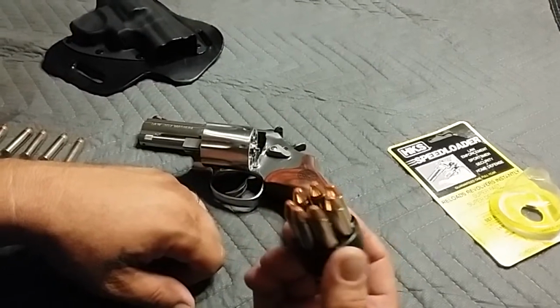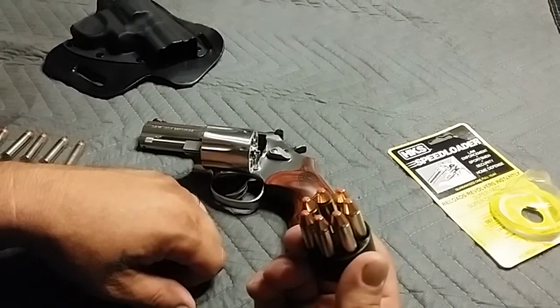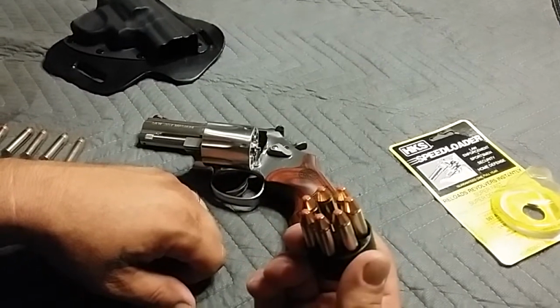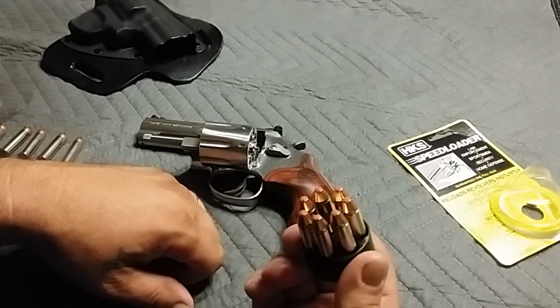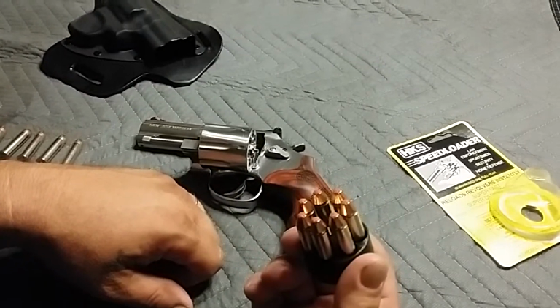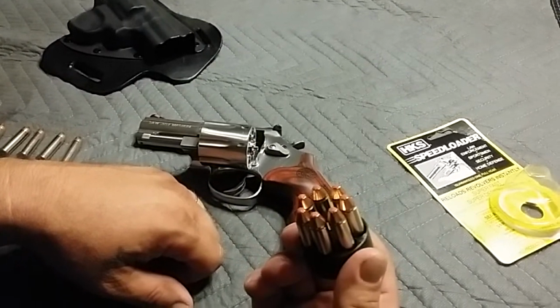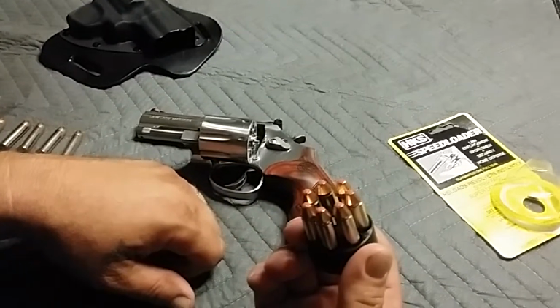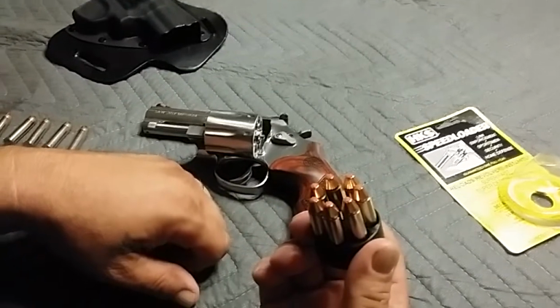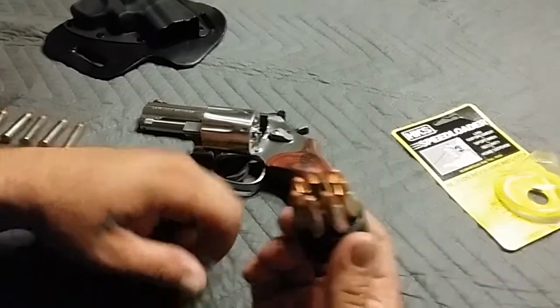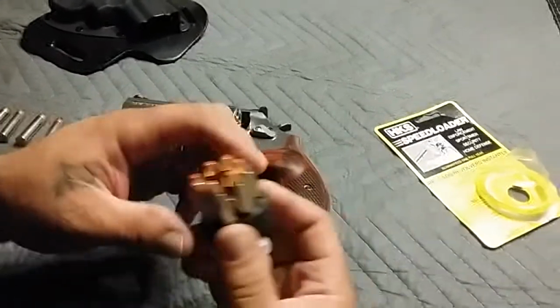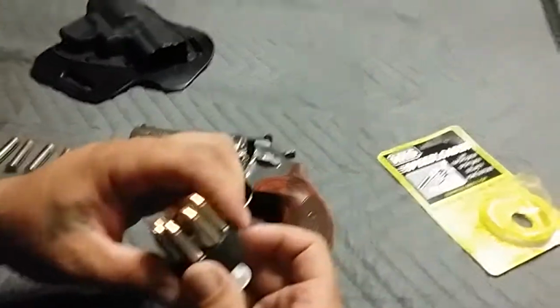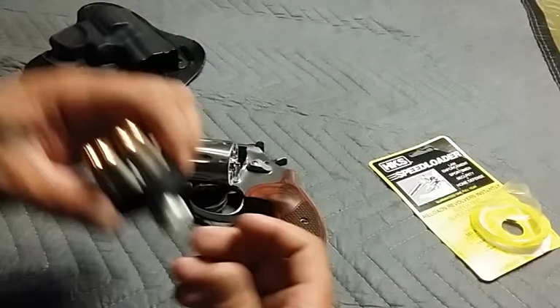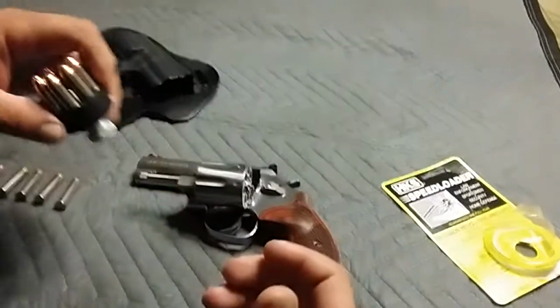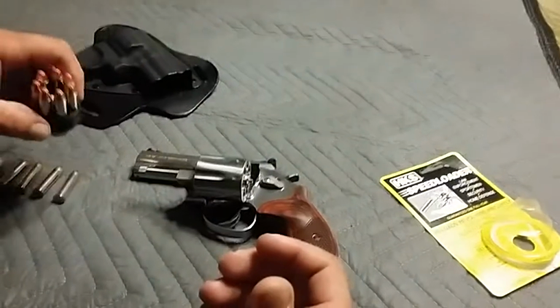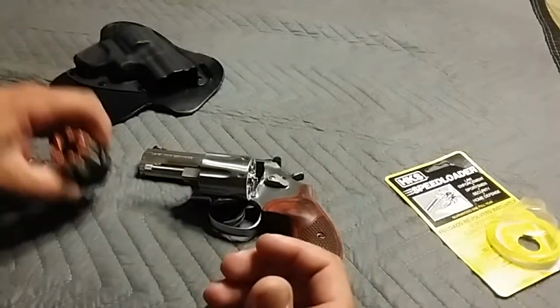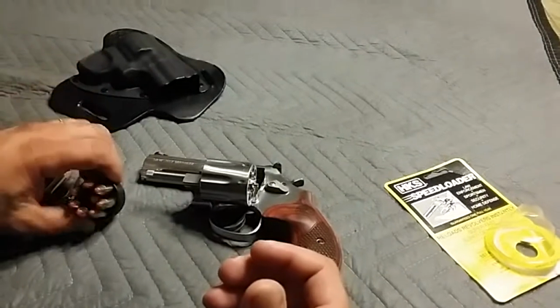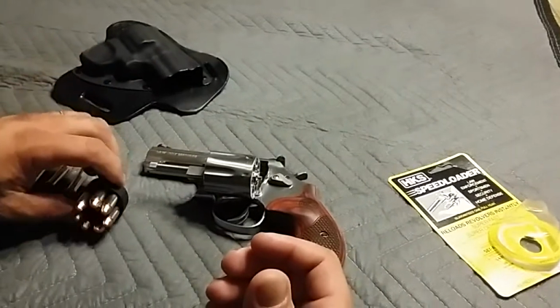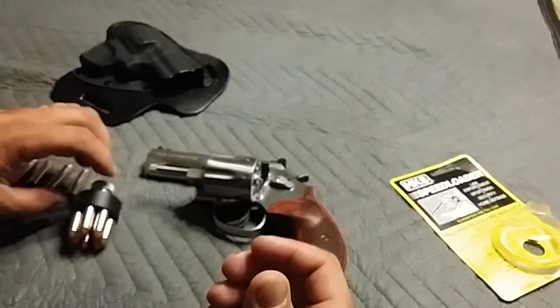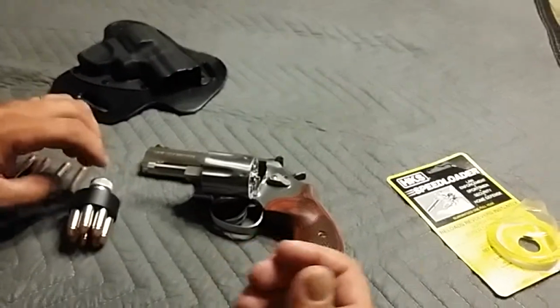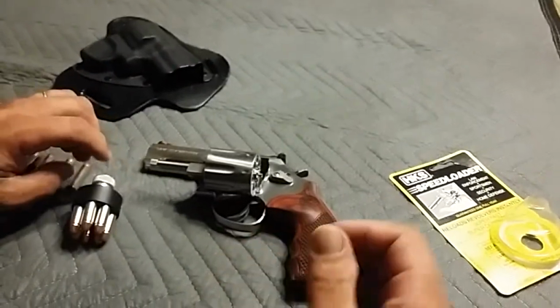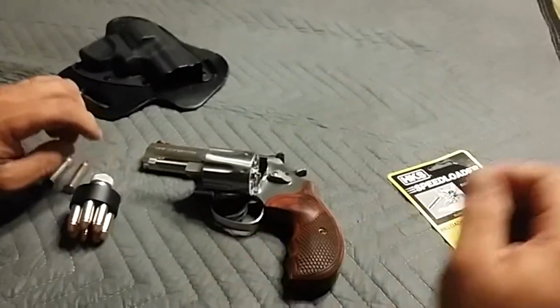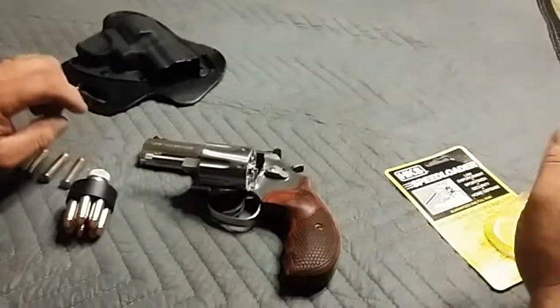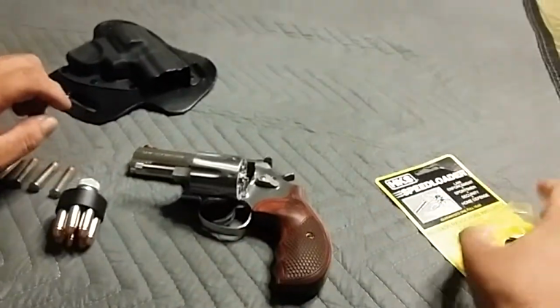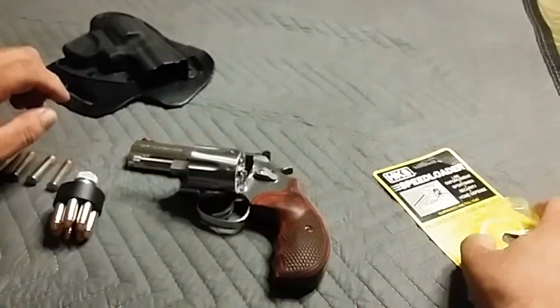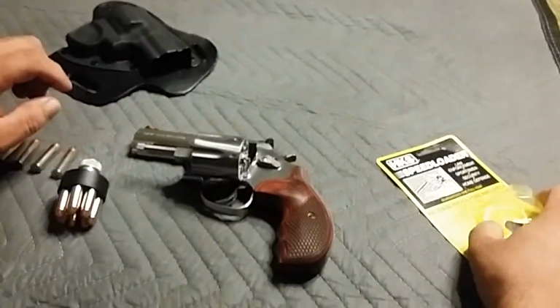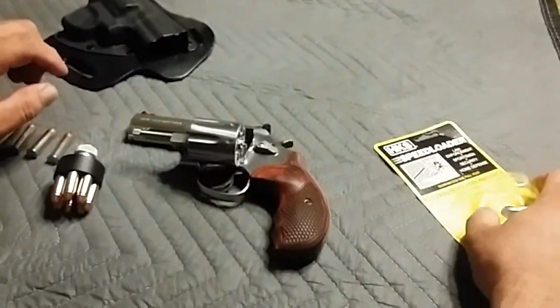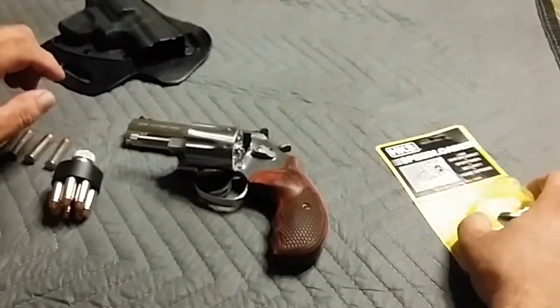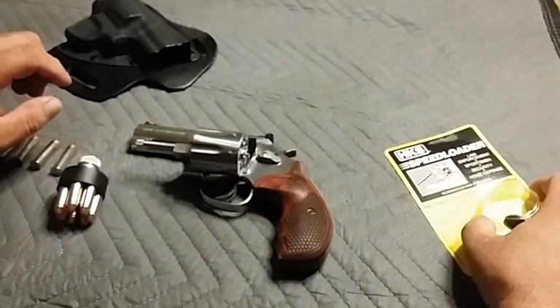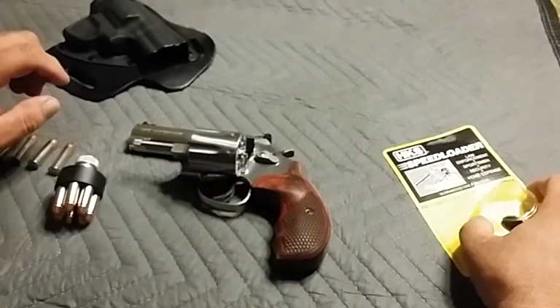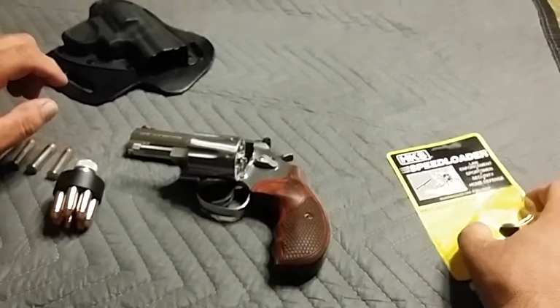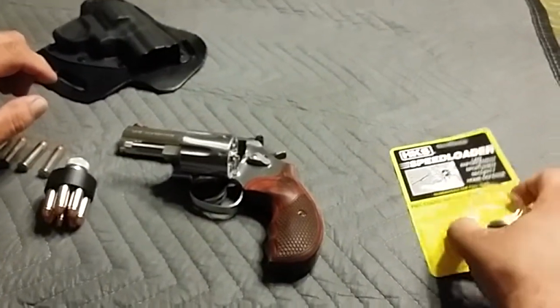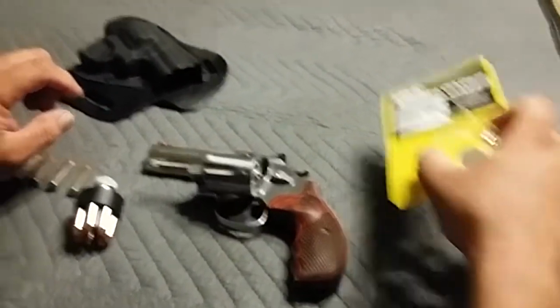So I get the speed loader and it's worthless to me now. I should have just gone with the speed strips and been done with it. I just needed to rant that out a little bit.